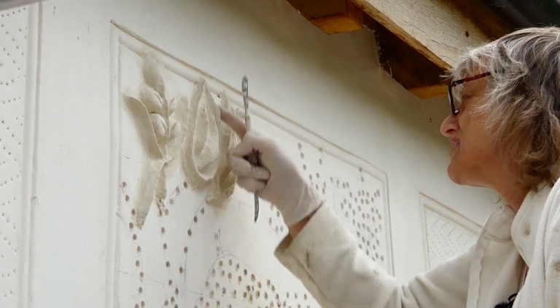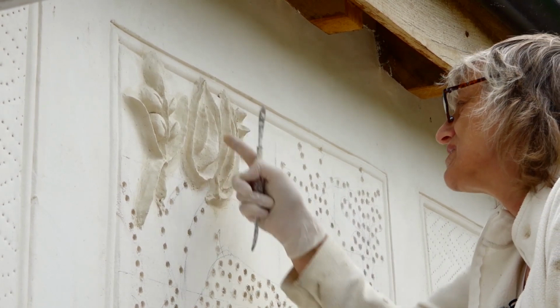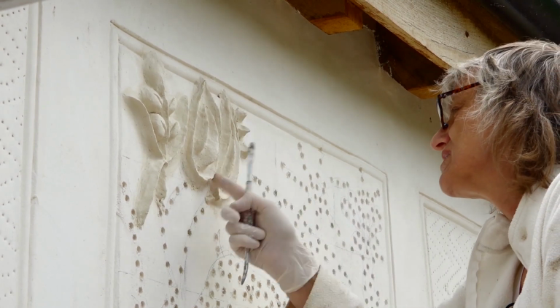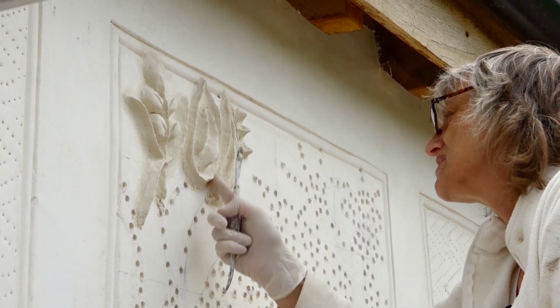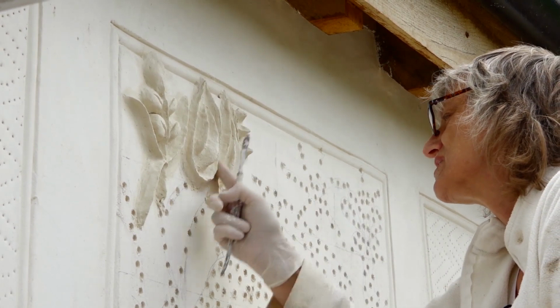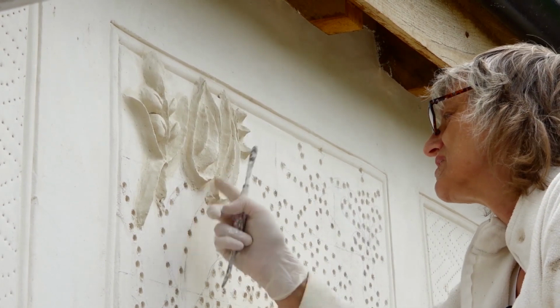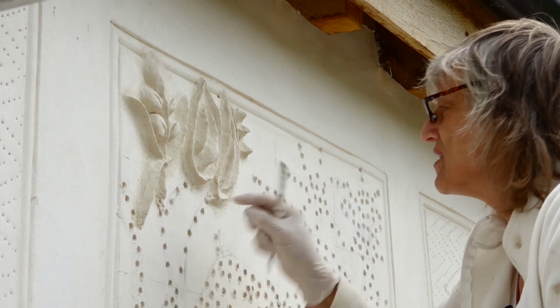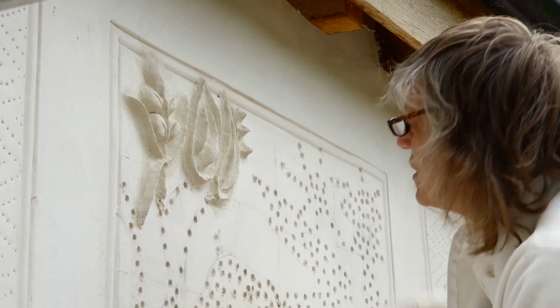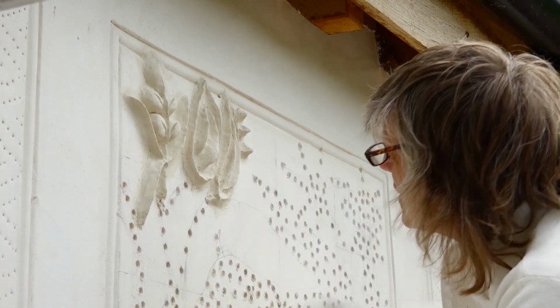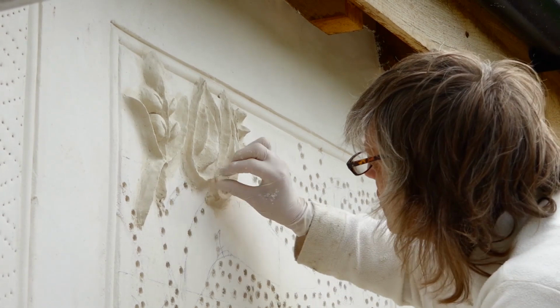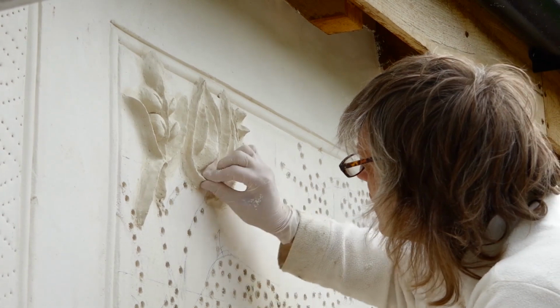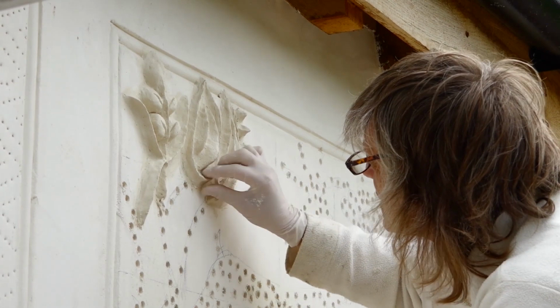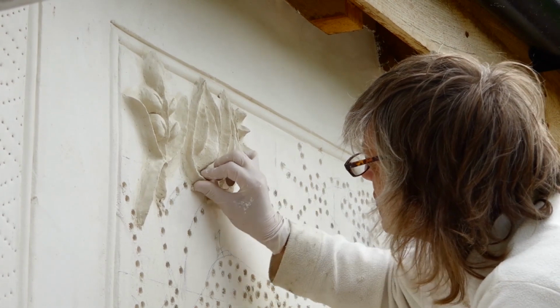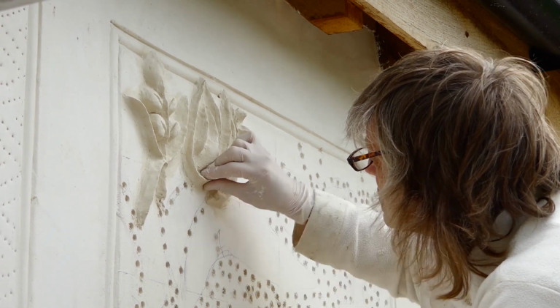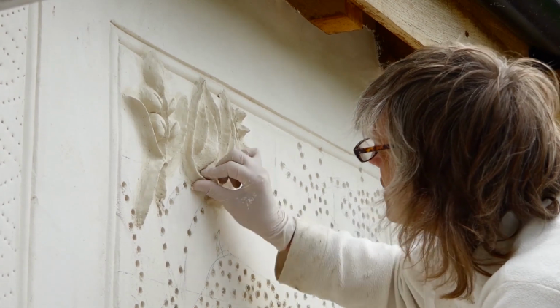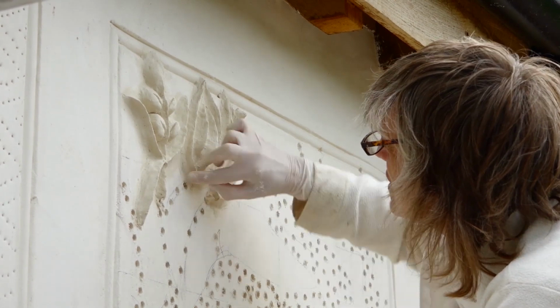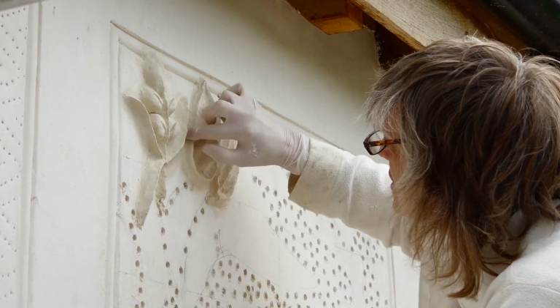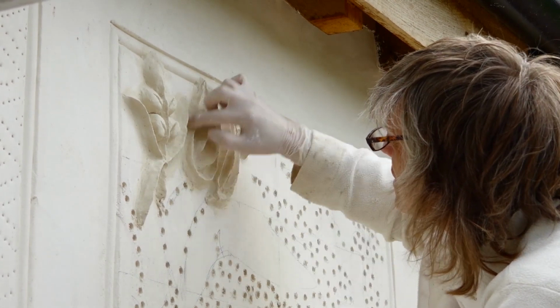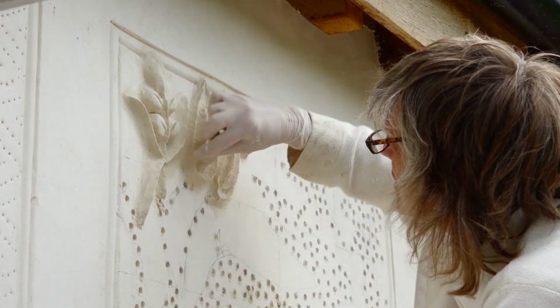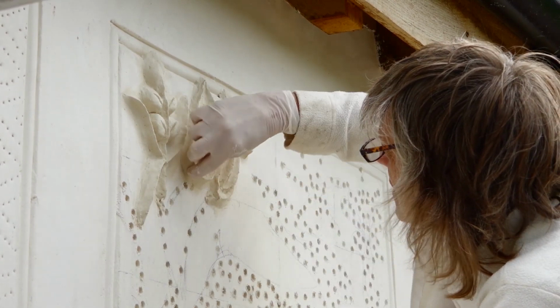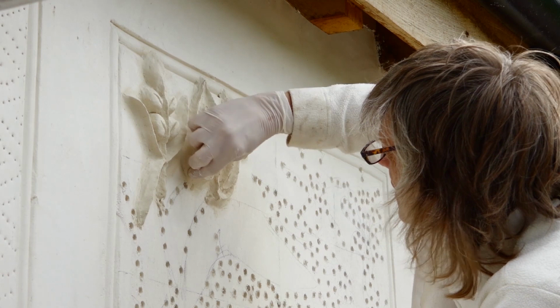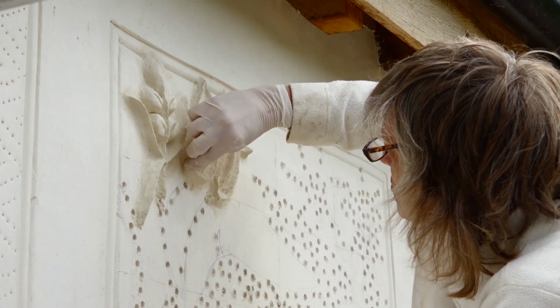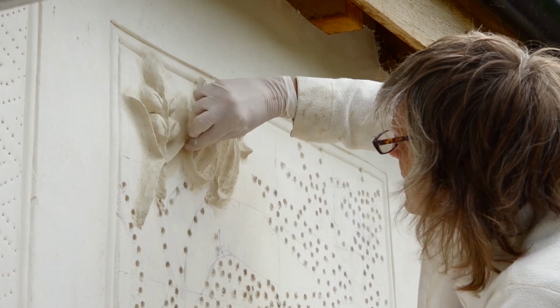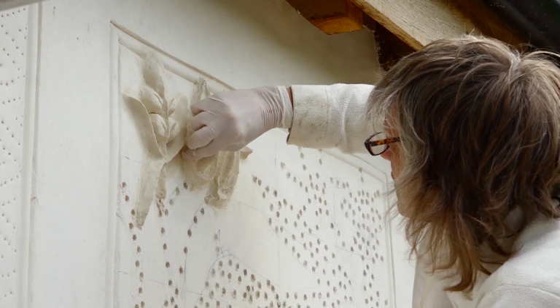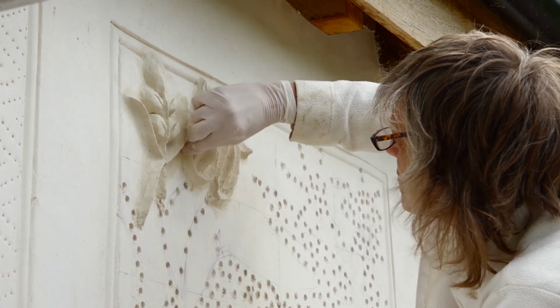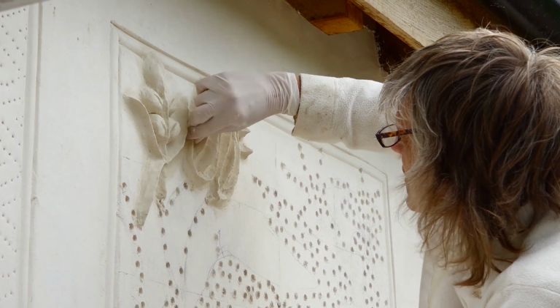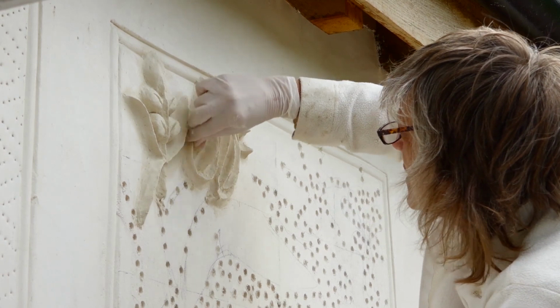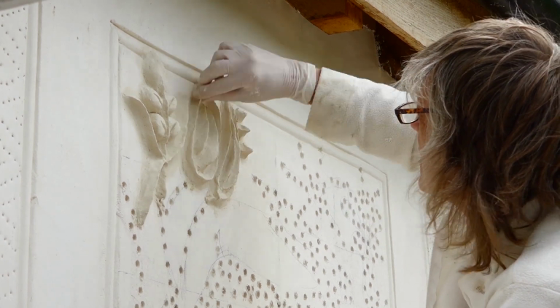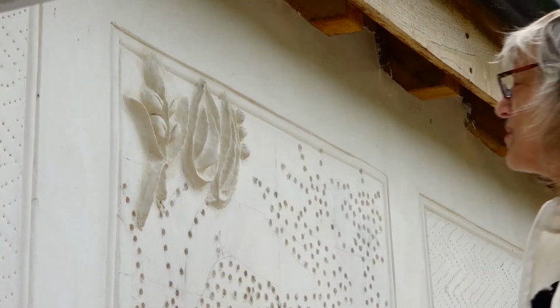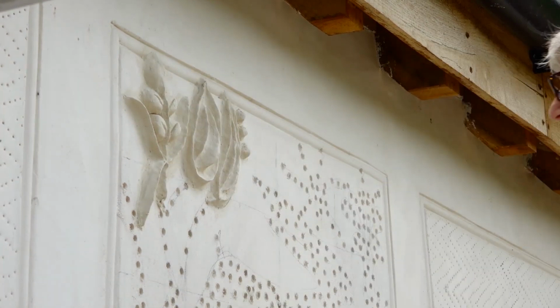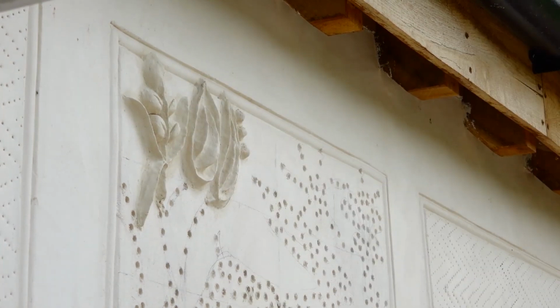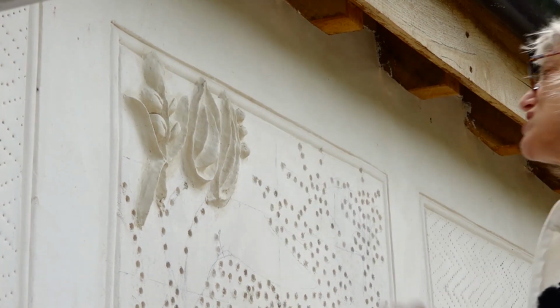Another thing you have to think about when you're building up the parget is you don't want to get areas where water might sit and puddle. The whole idea is if it gets wet, the water can just sort of run off nicely.